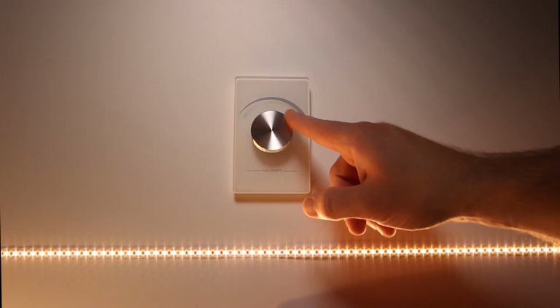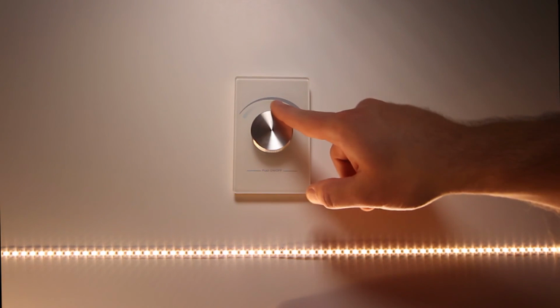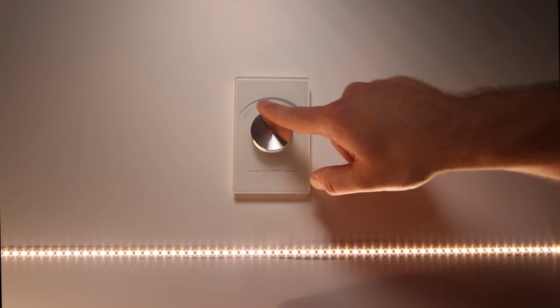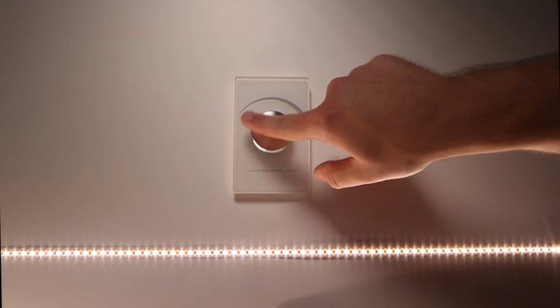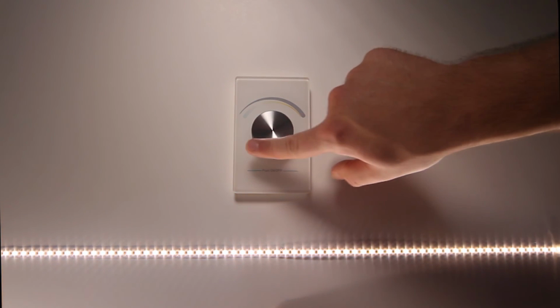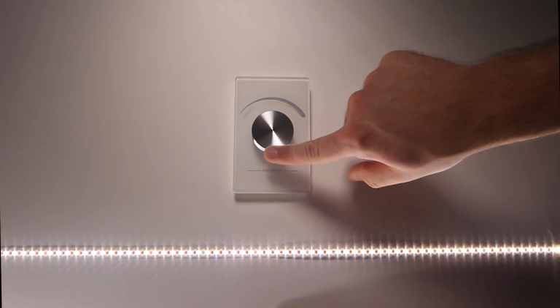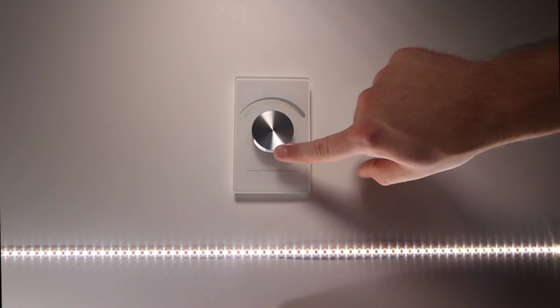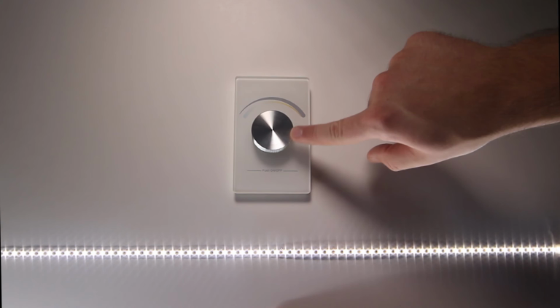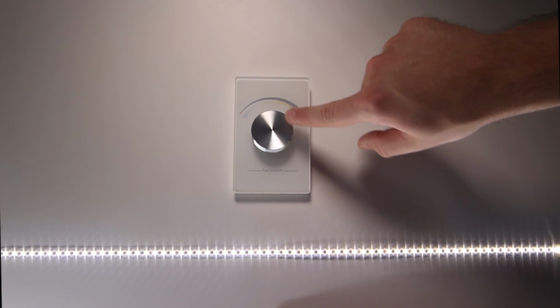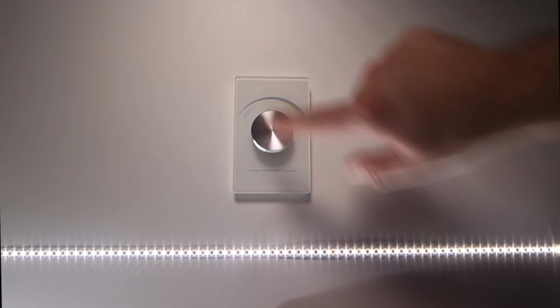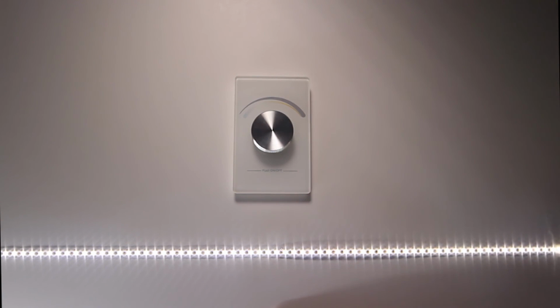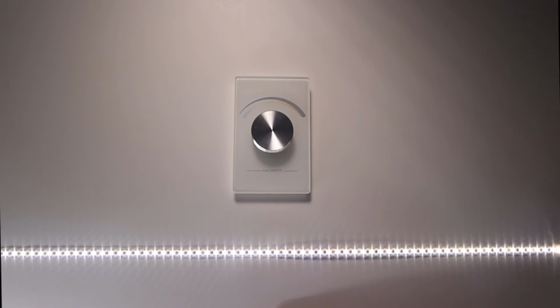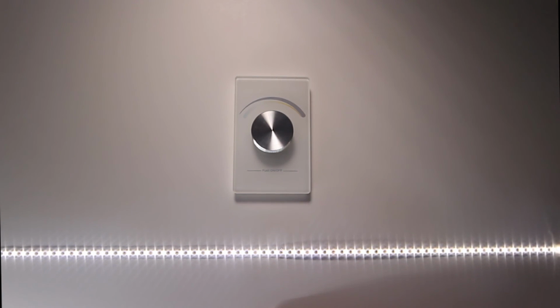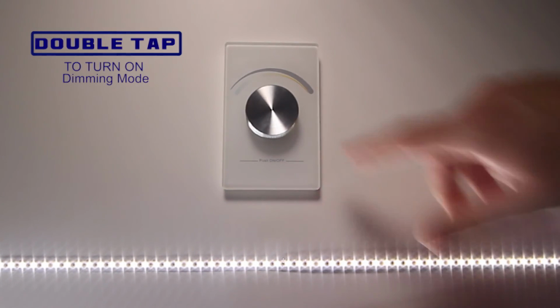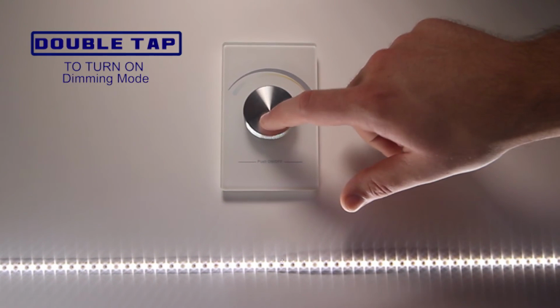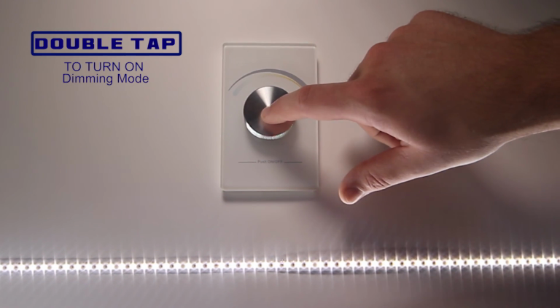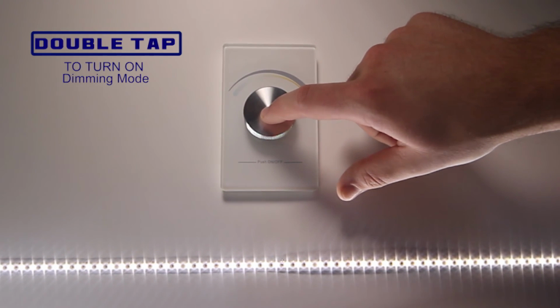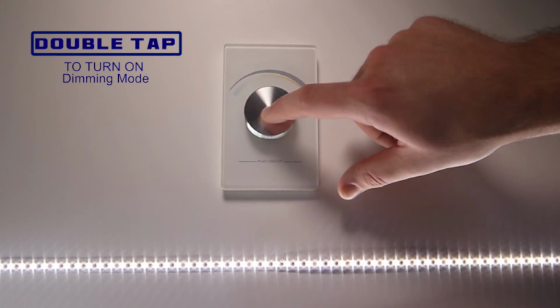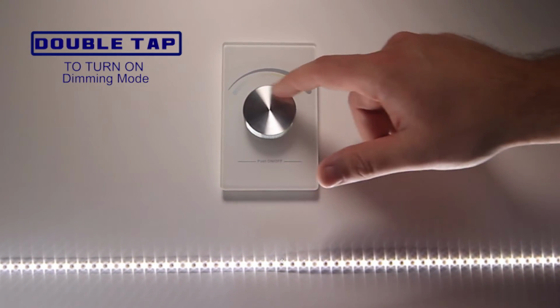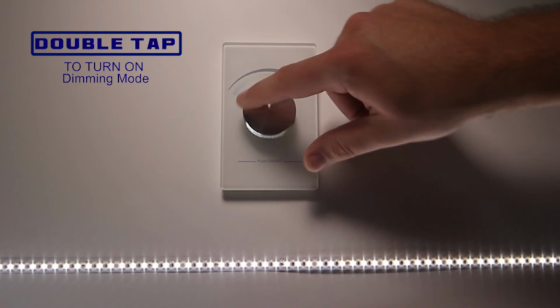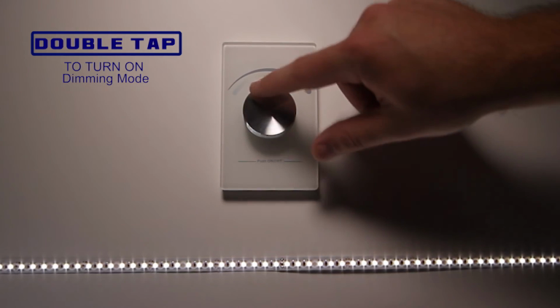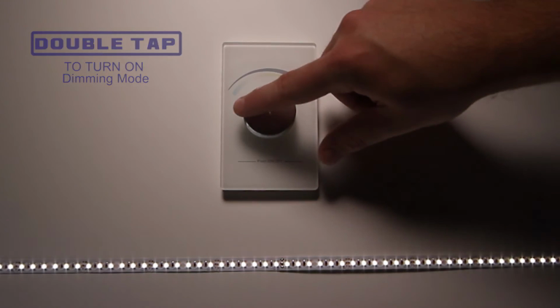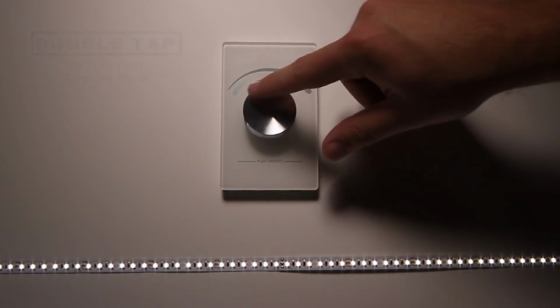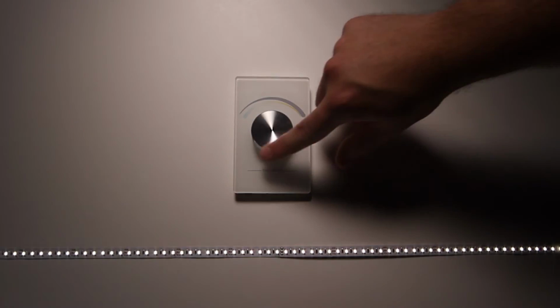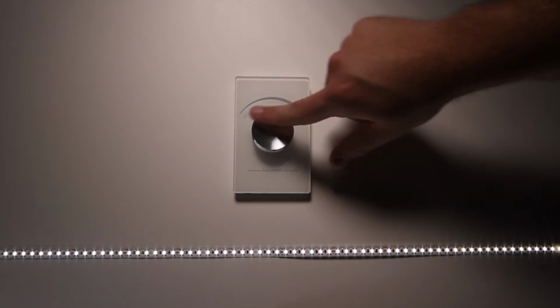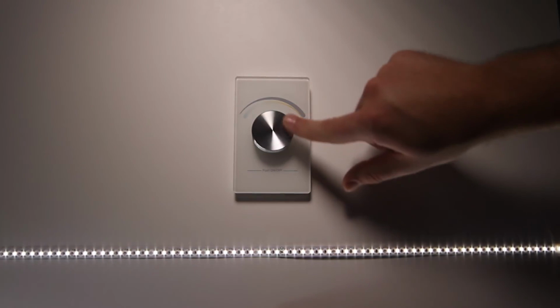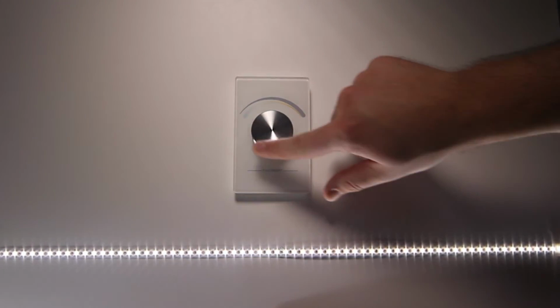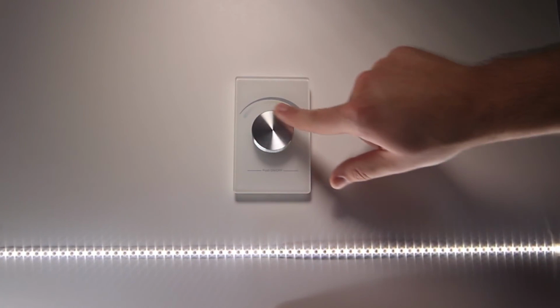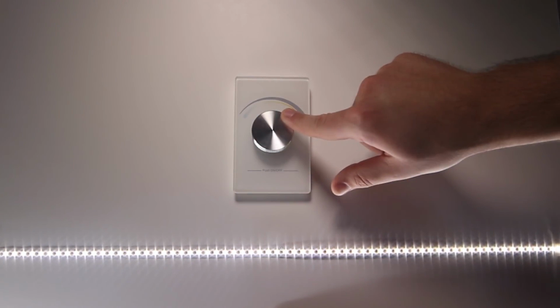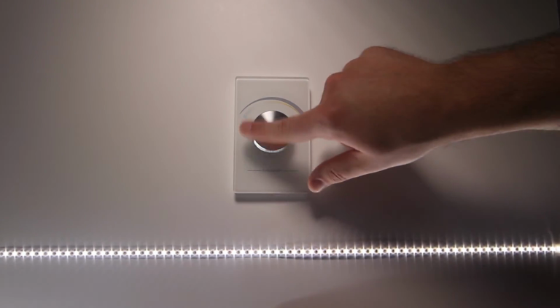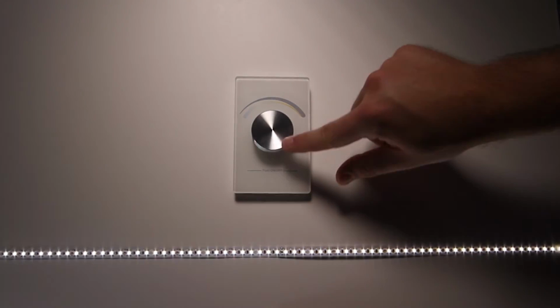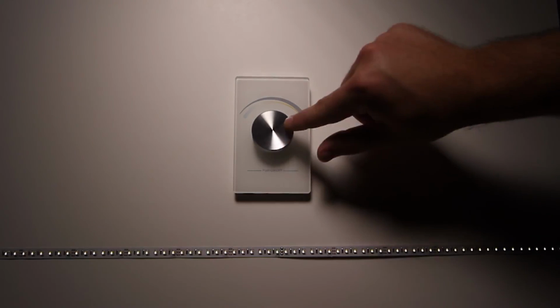Turn to the left to change to a cooler white. A natural white will be found in the middle. Double tap again to turn the system into dimming mode. Dim colors 0-100%: turn all the way to the right to brighten, turn left to dim down.